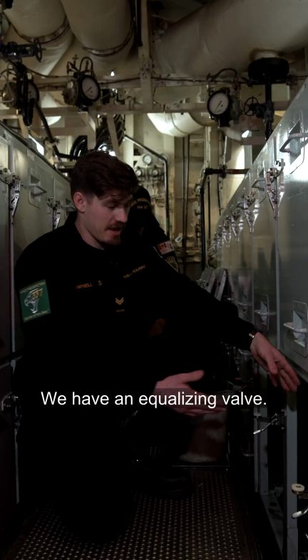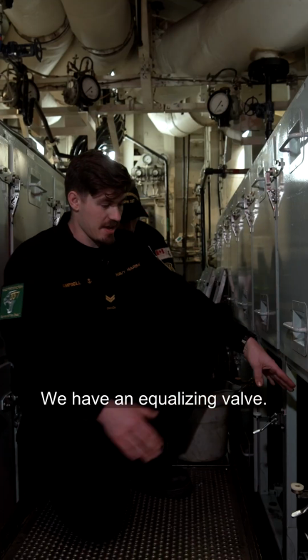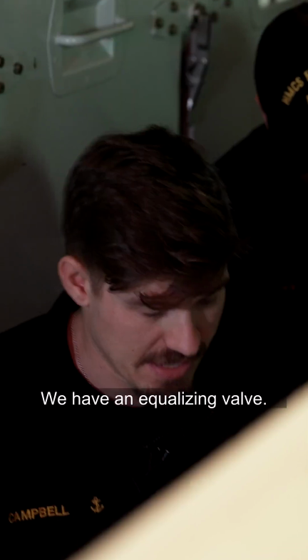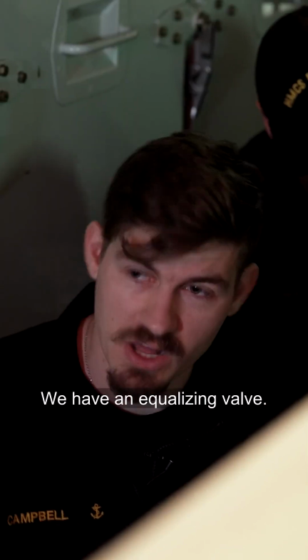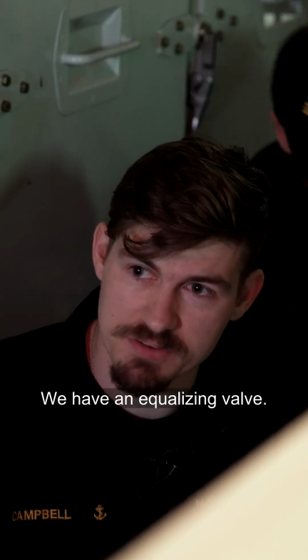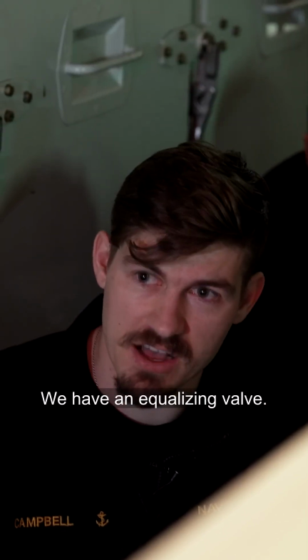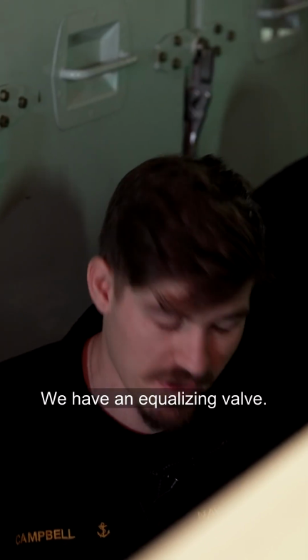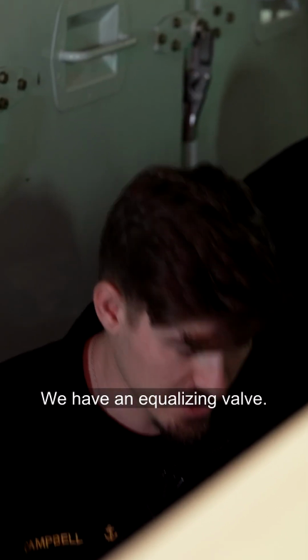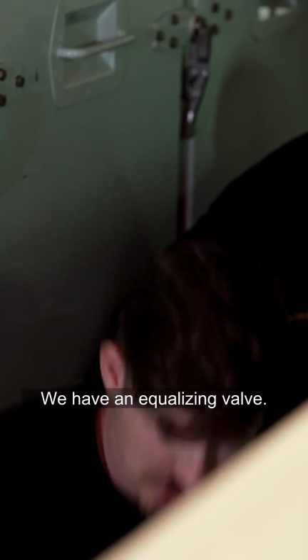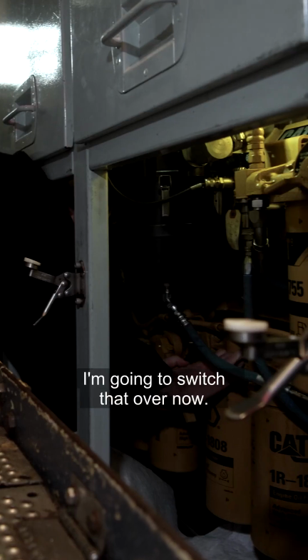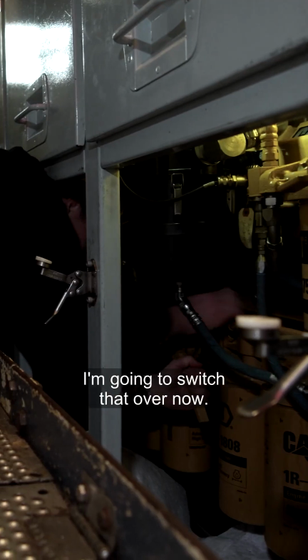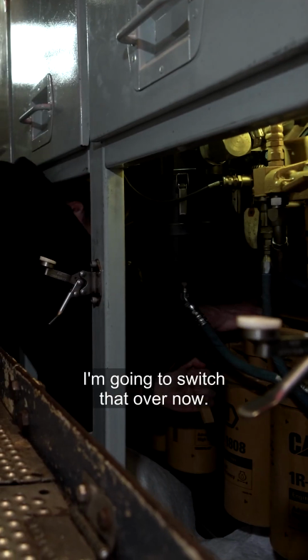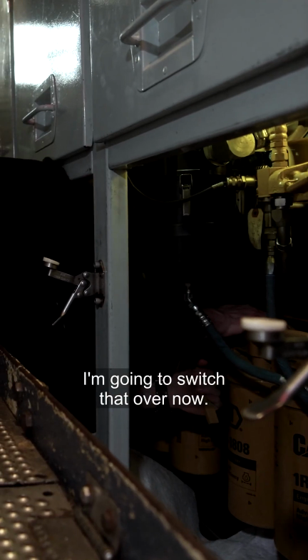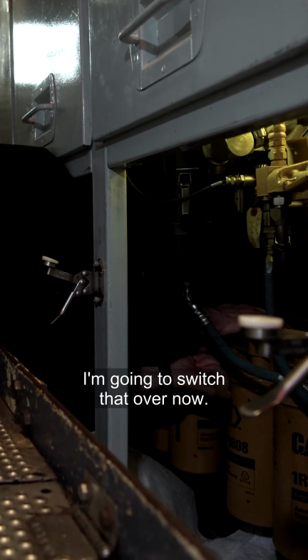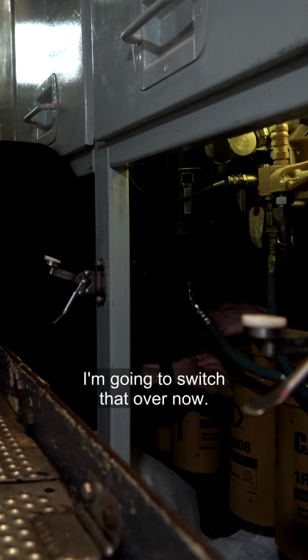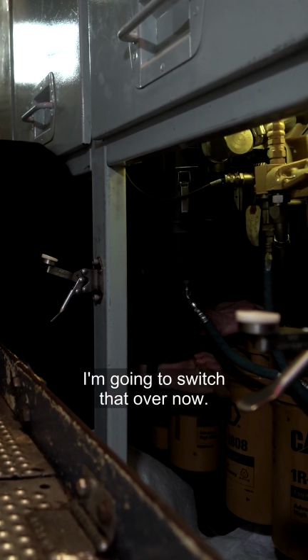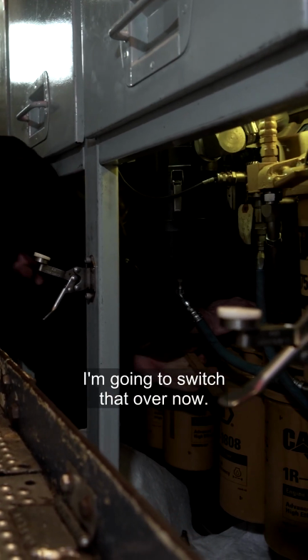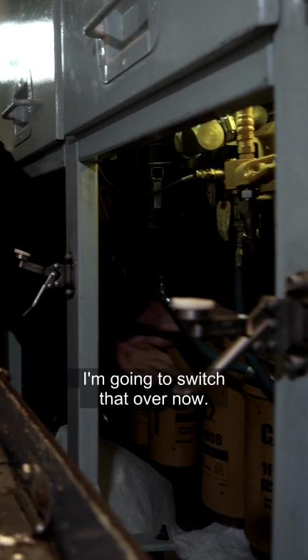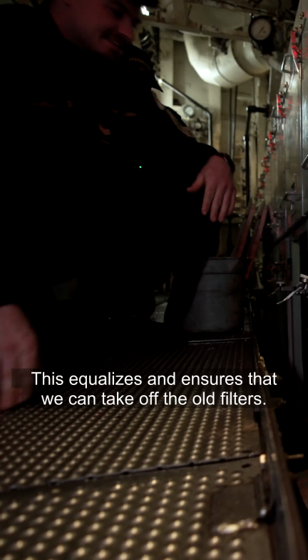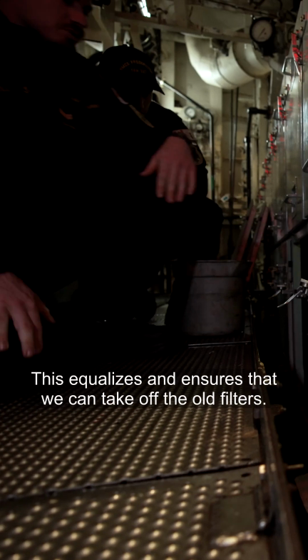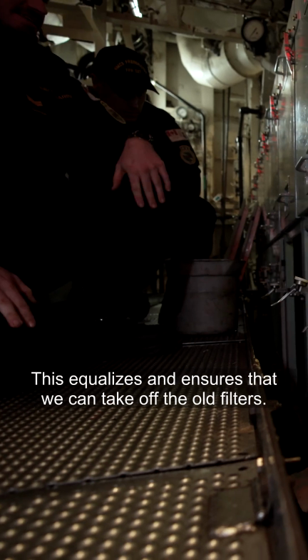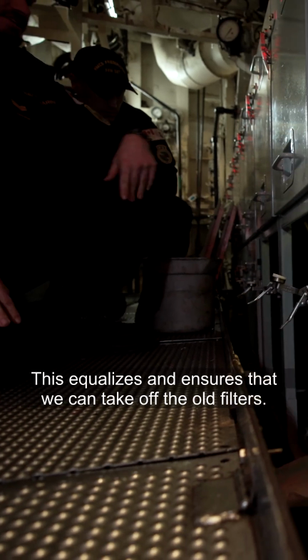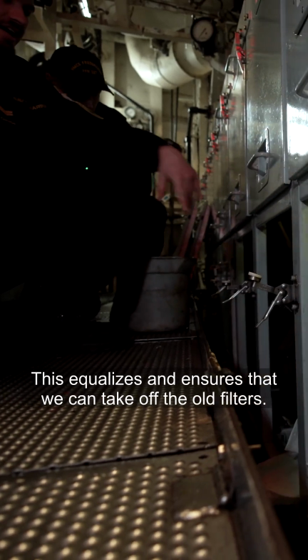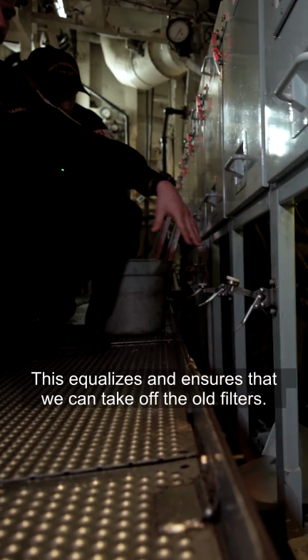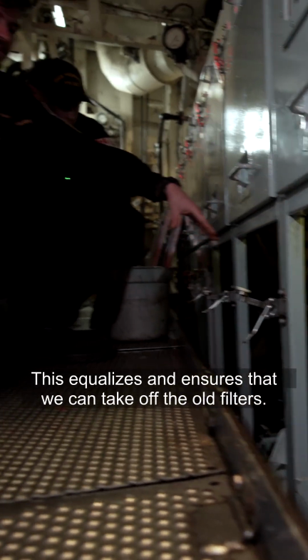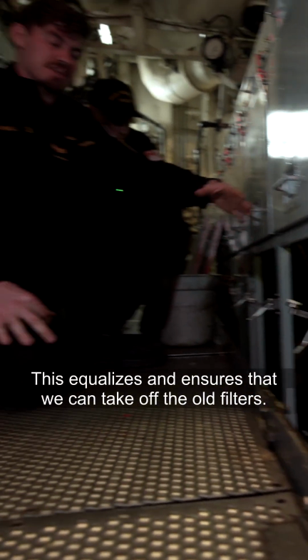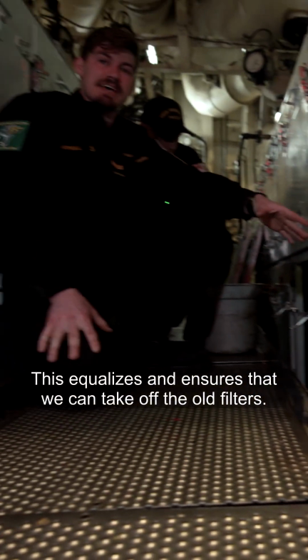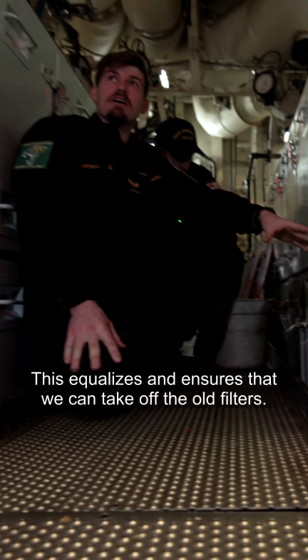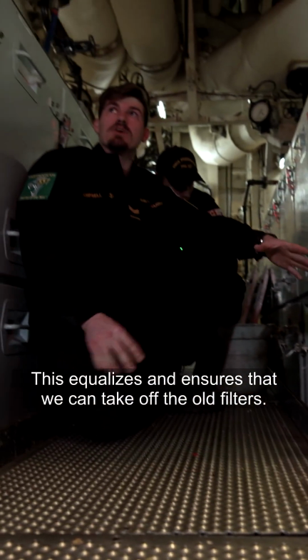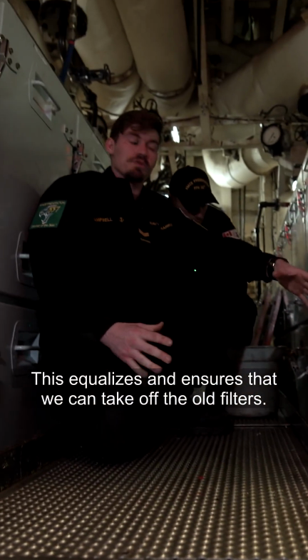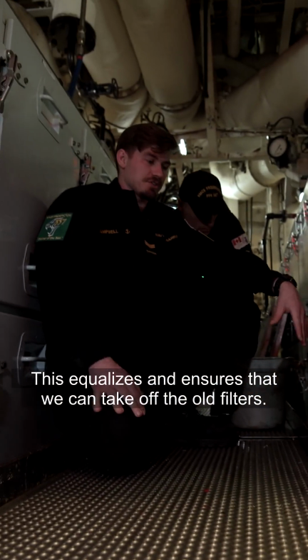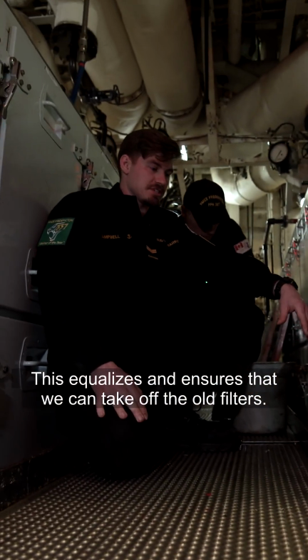We have an equalizing valve — I'm going to switch that over now. This equalizes and ensures that we can take off the old filters.